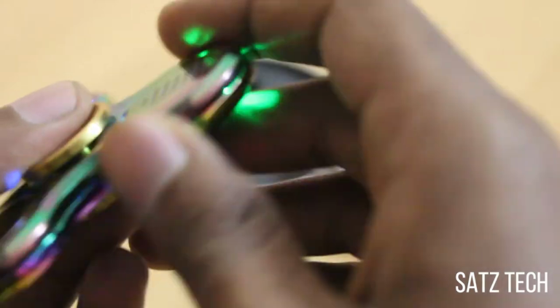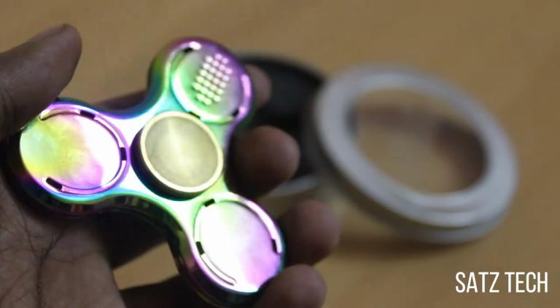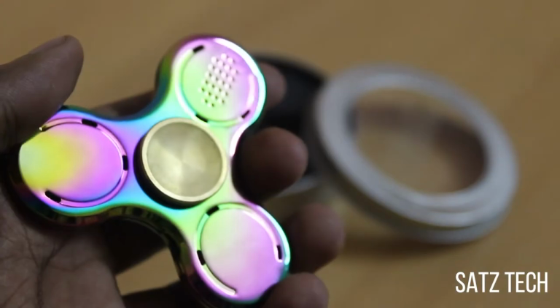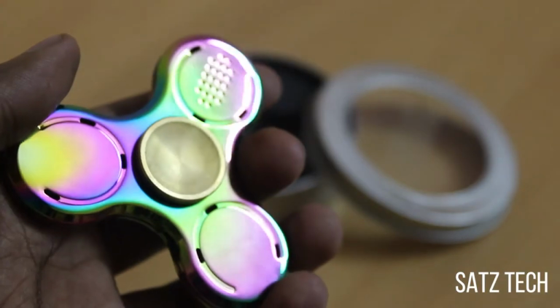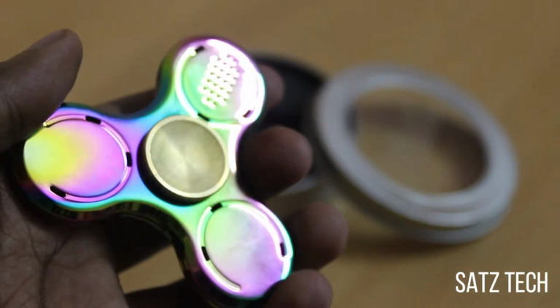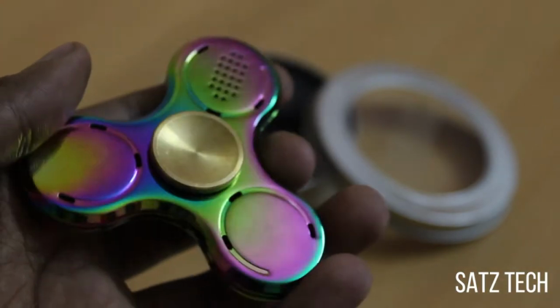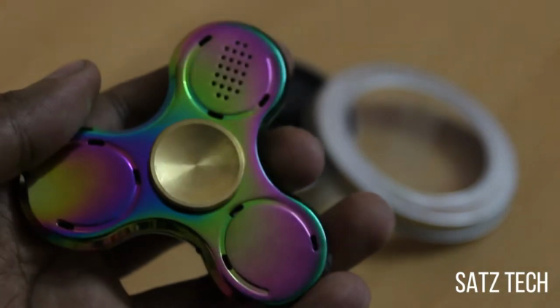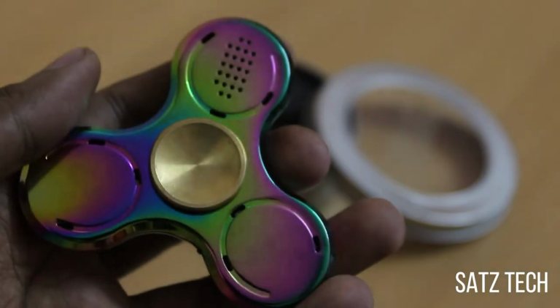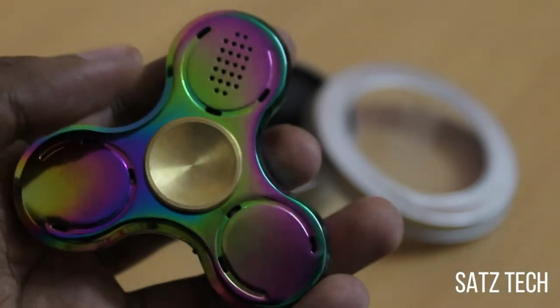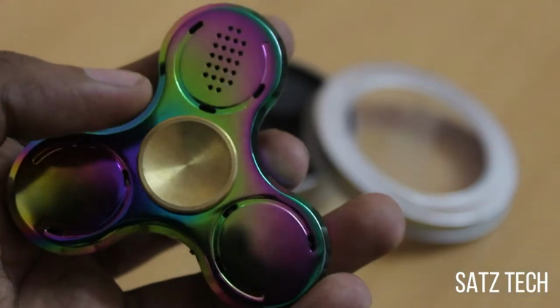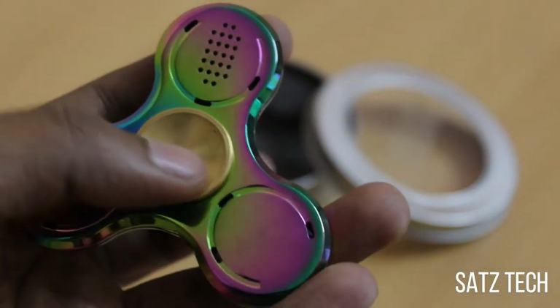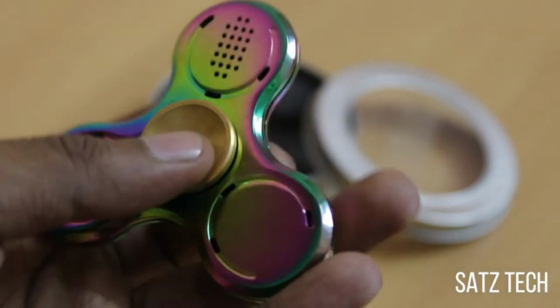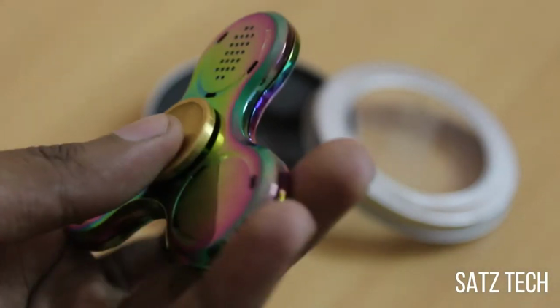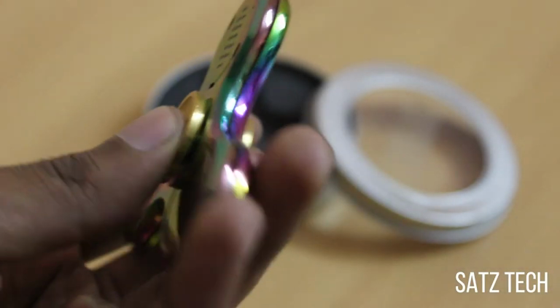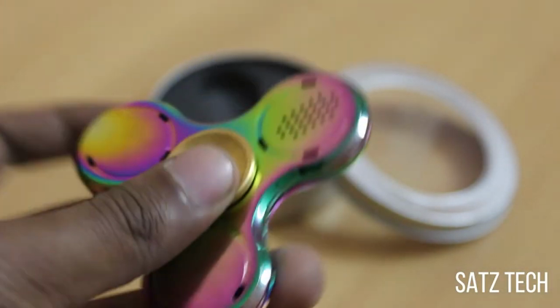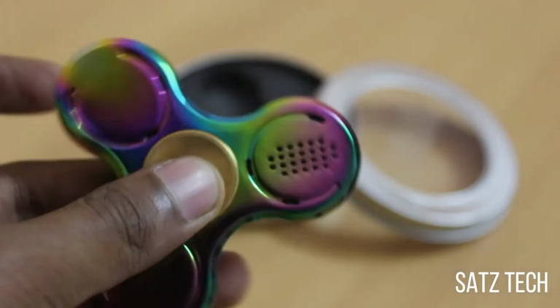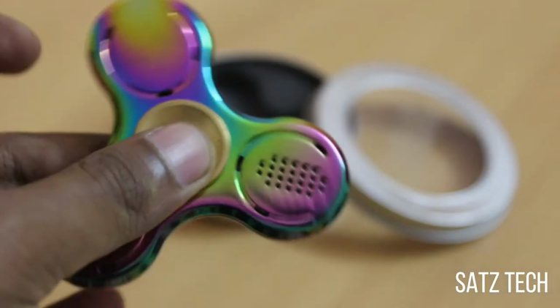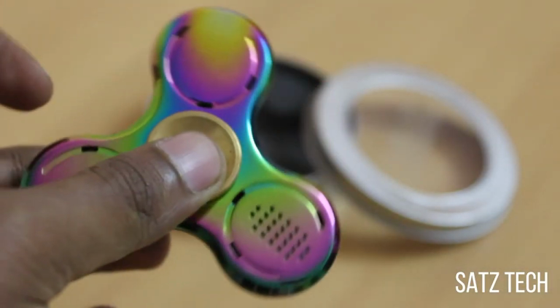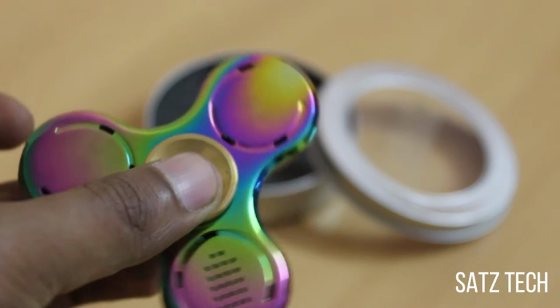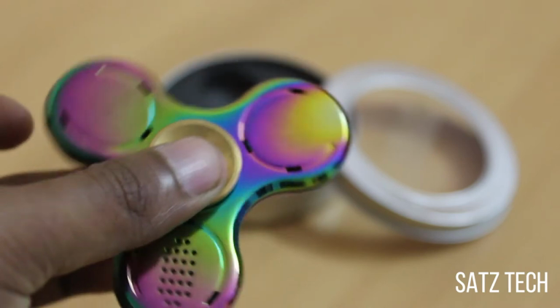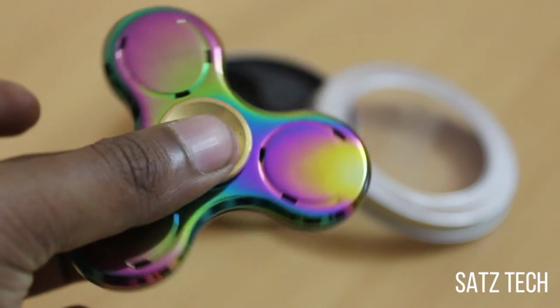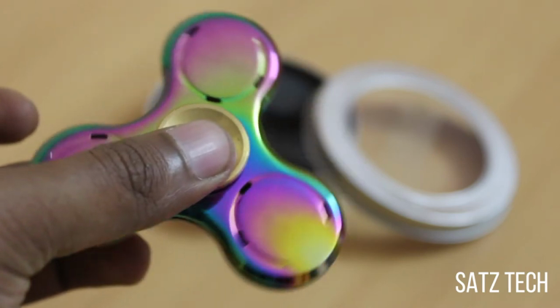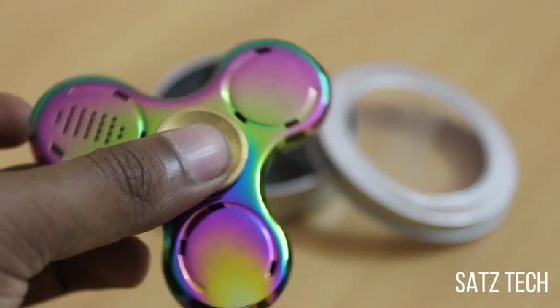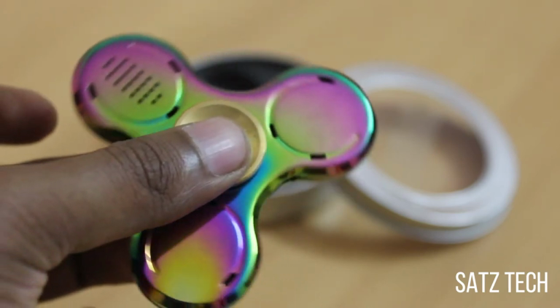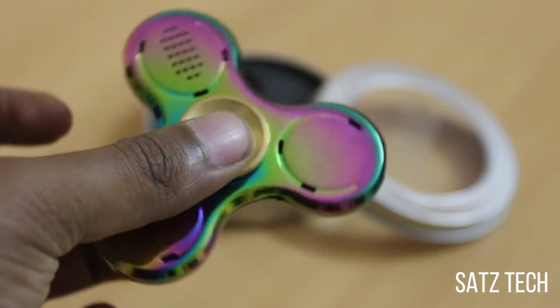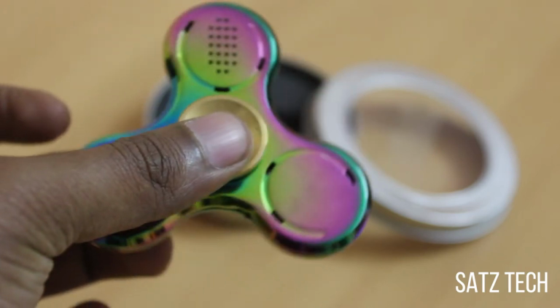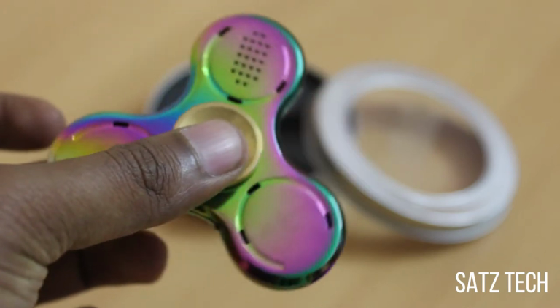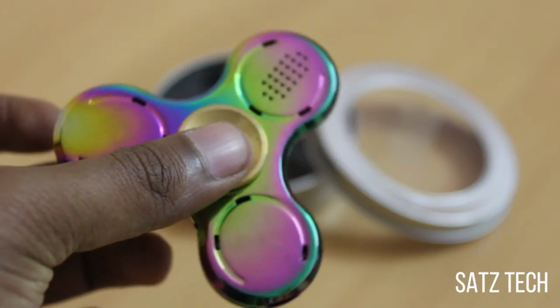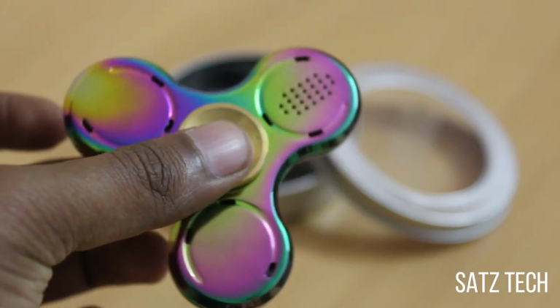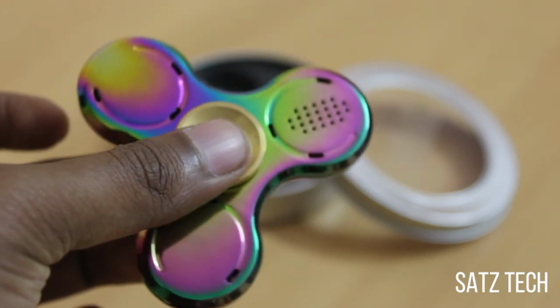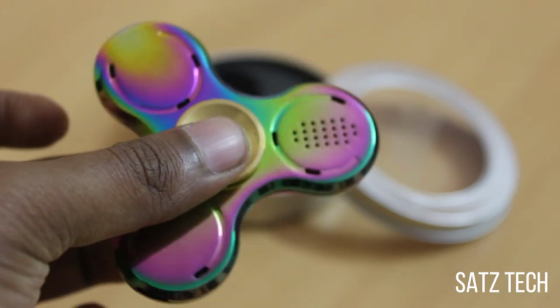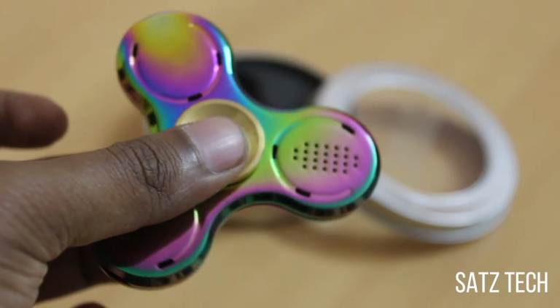The good thing about this fidget is the metal body and the ergonomic design. It doesn't produce any sound and spins for quite a long period of time.